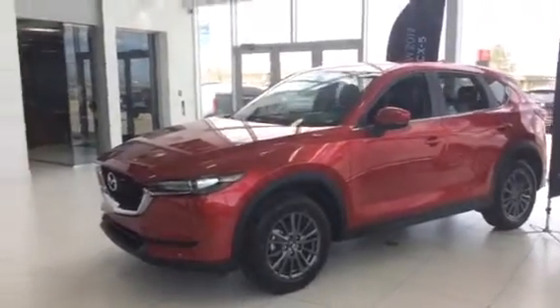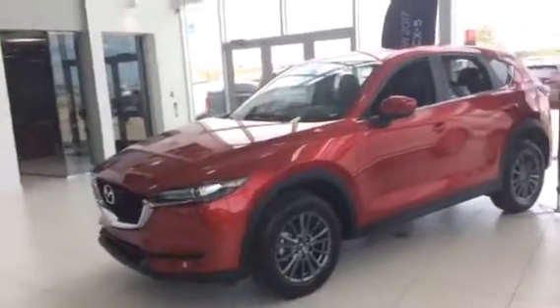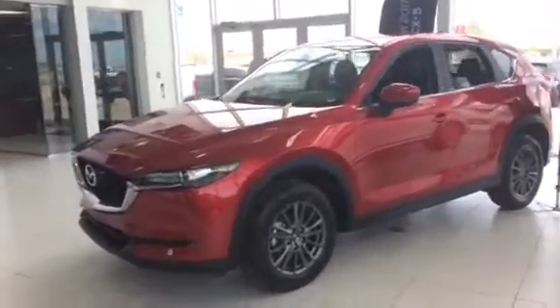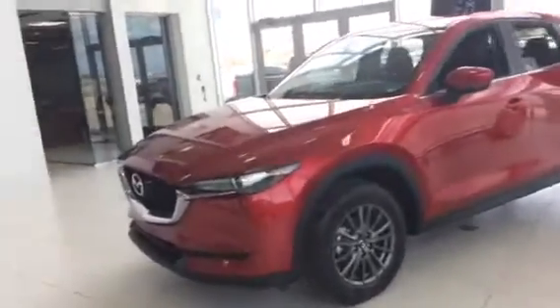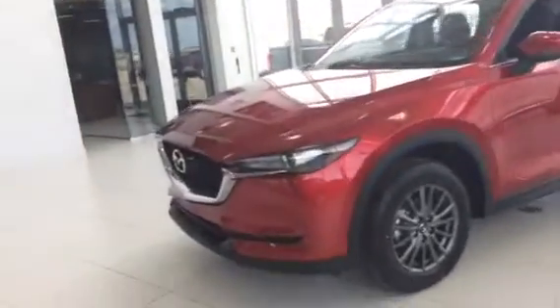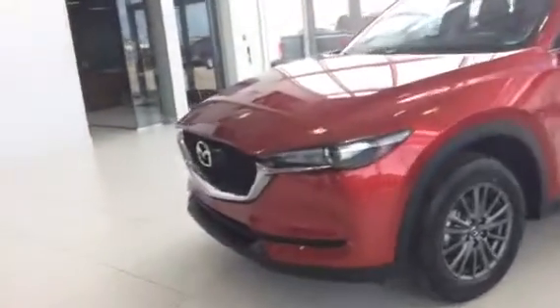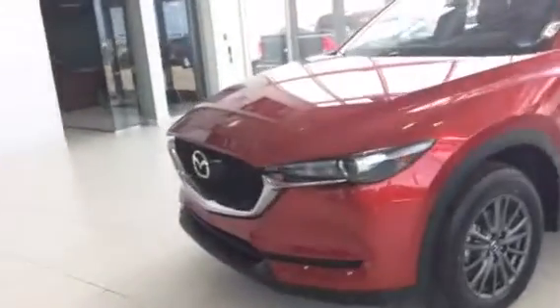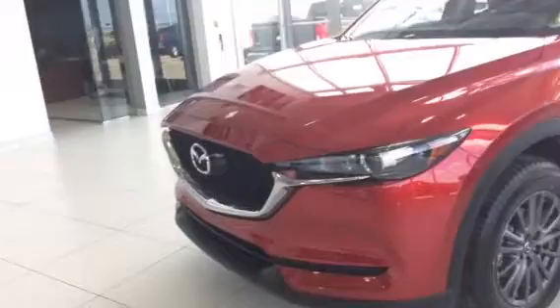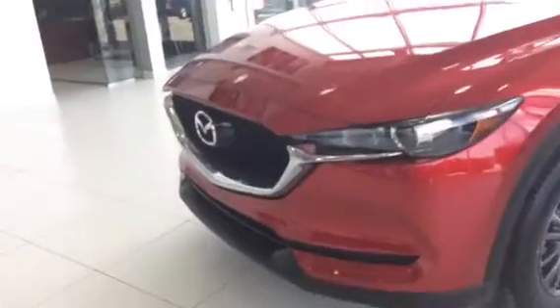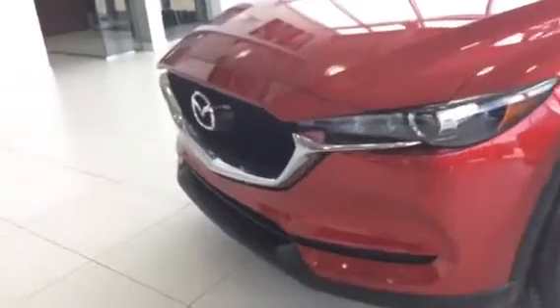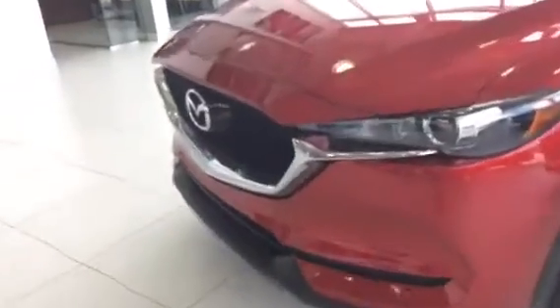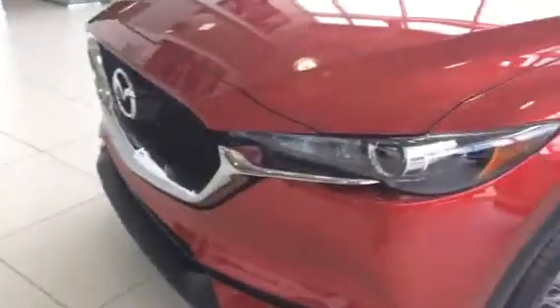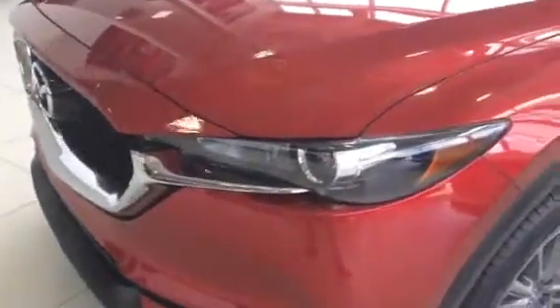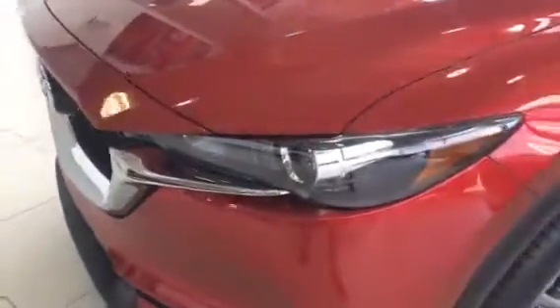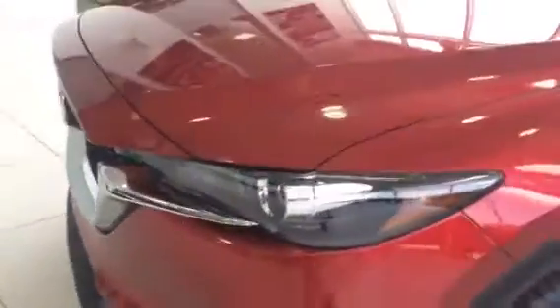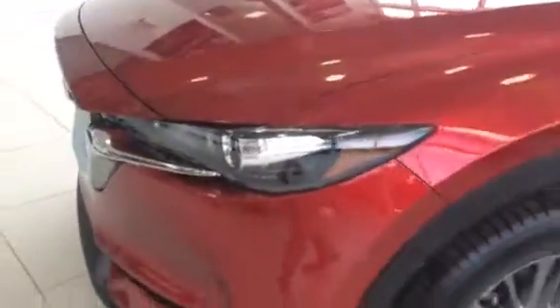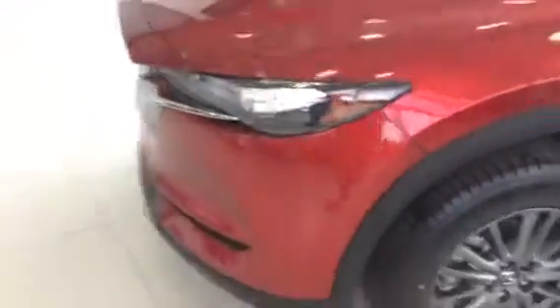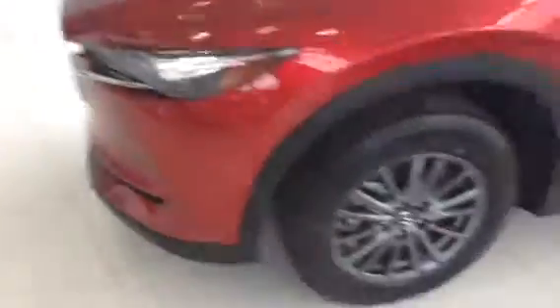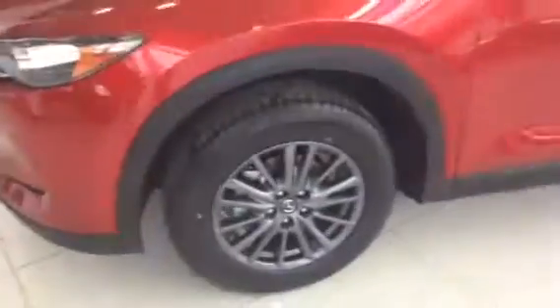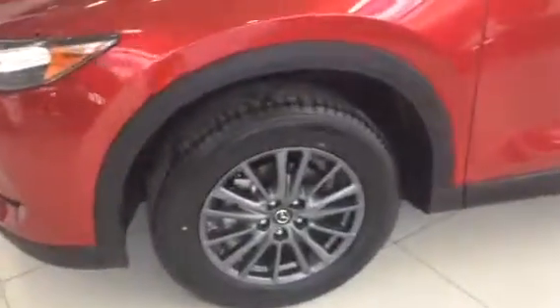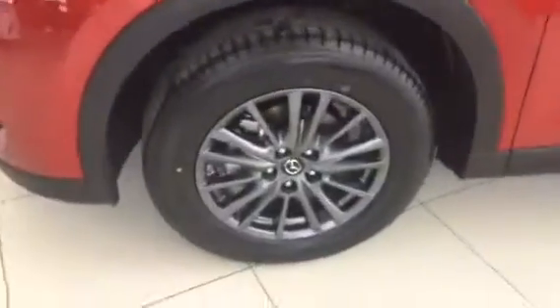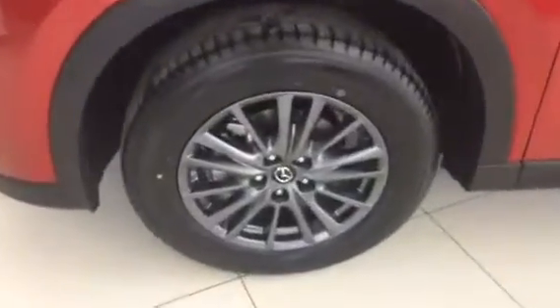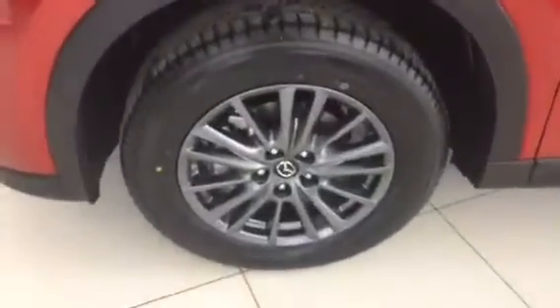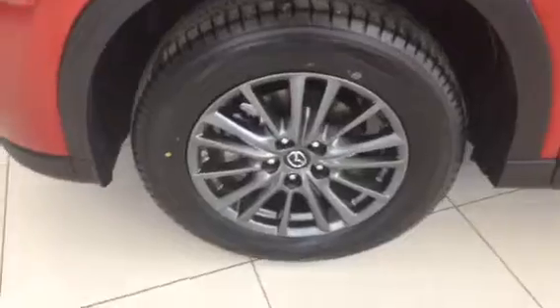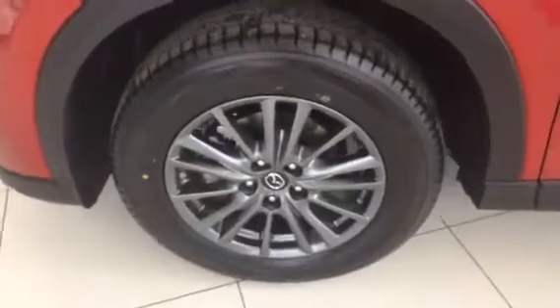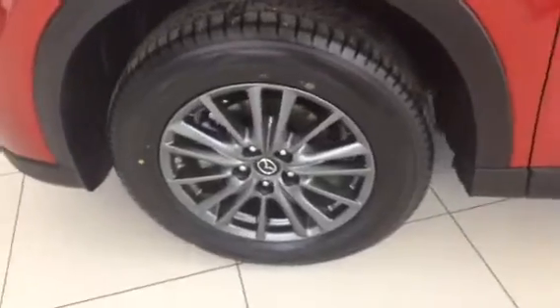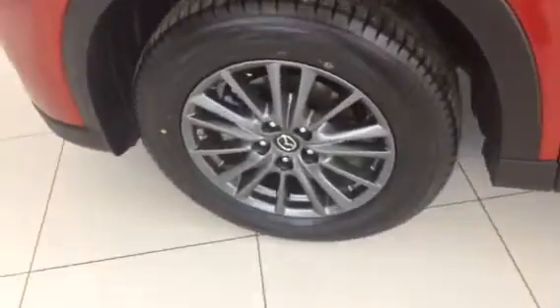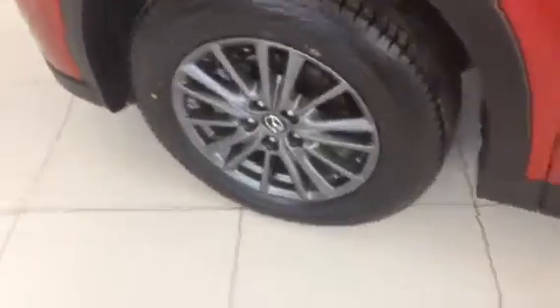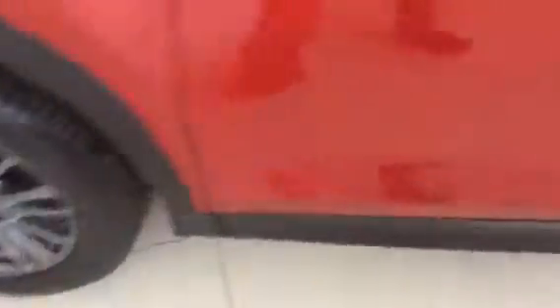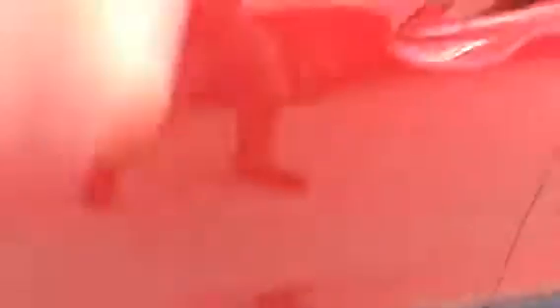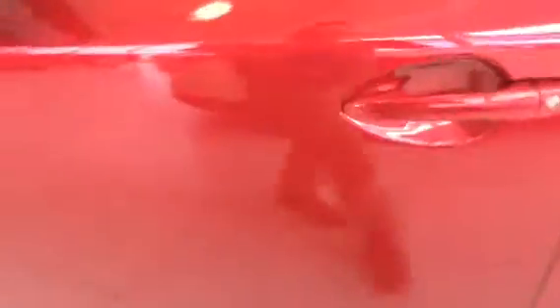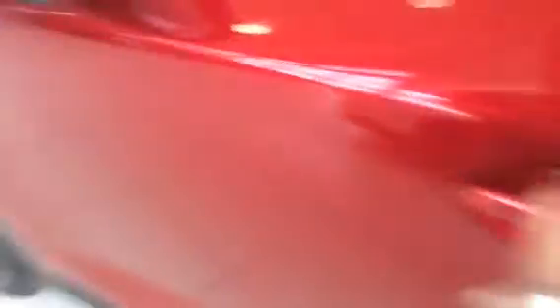Beautiful redesign to that front end, nice aggressive look, got the wraparound headlights, 17-inch alloy wheels — no plastic hubcaps on this bad boy.